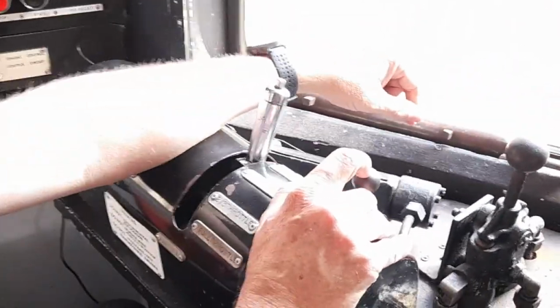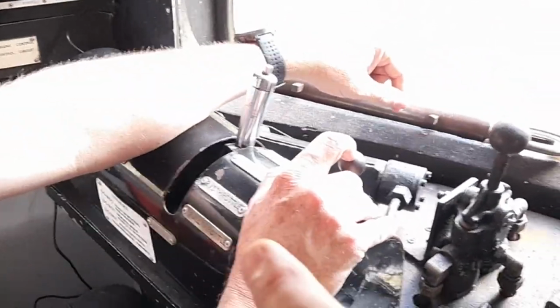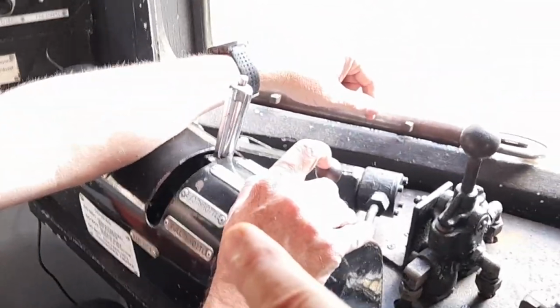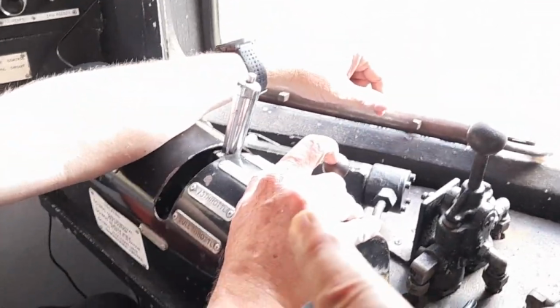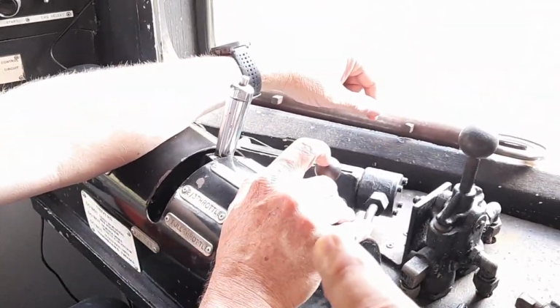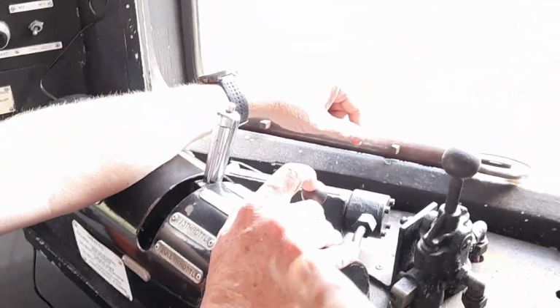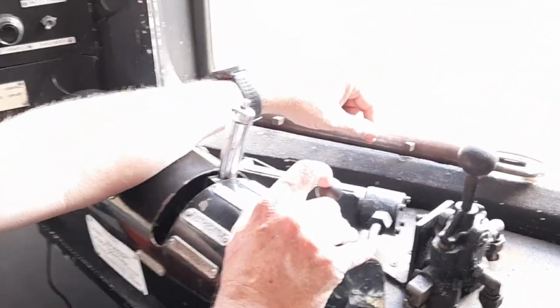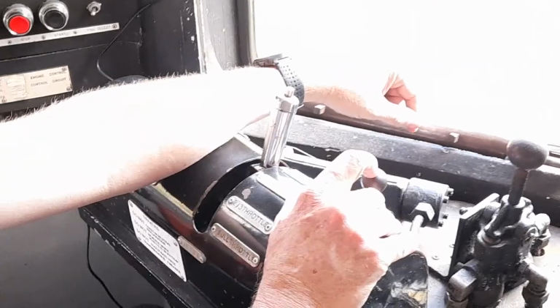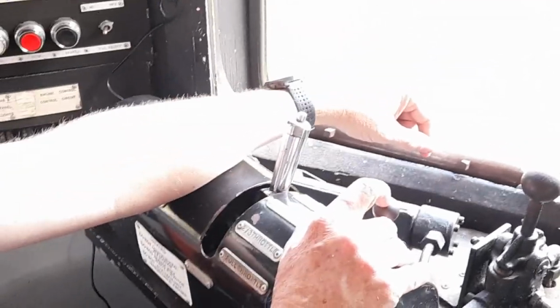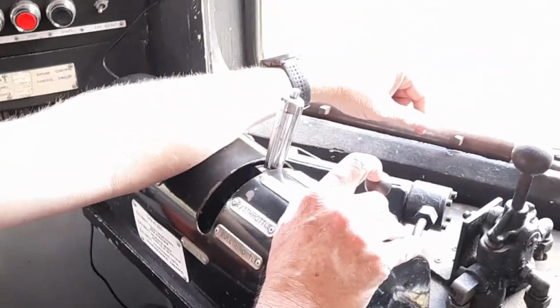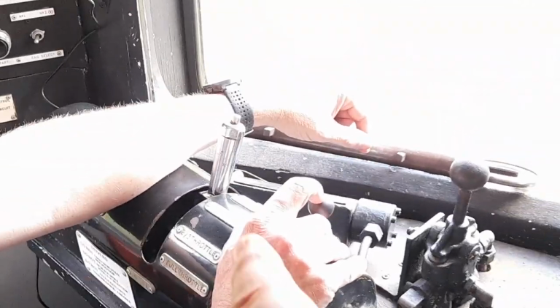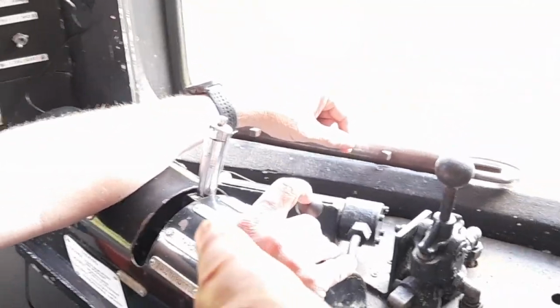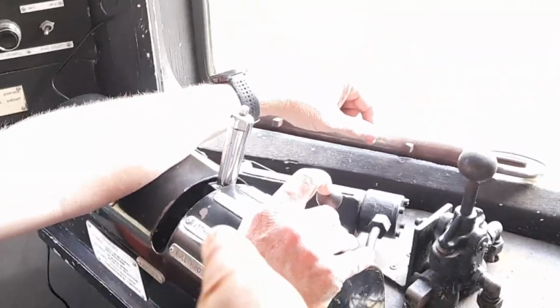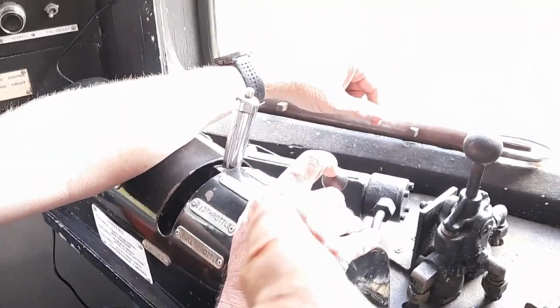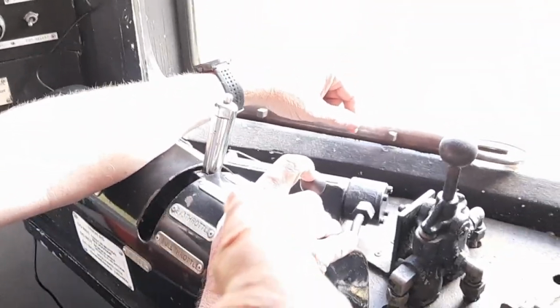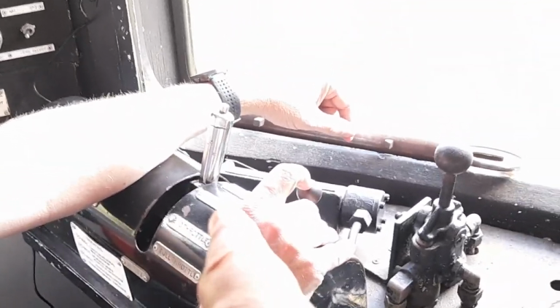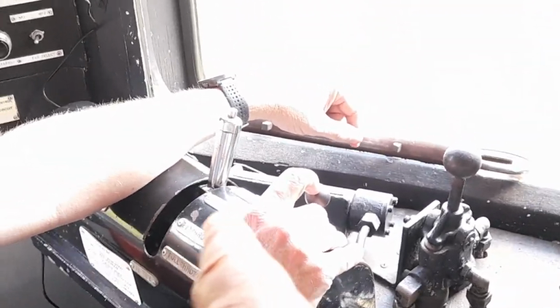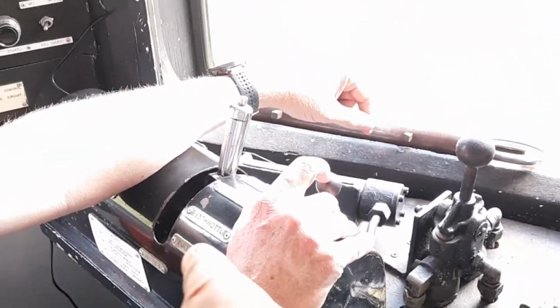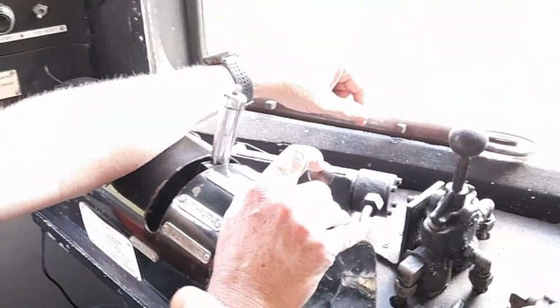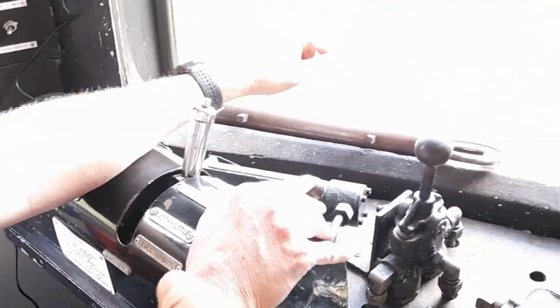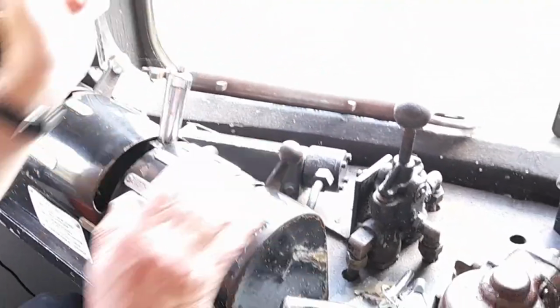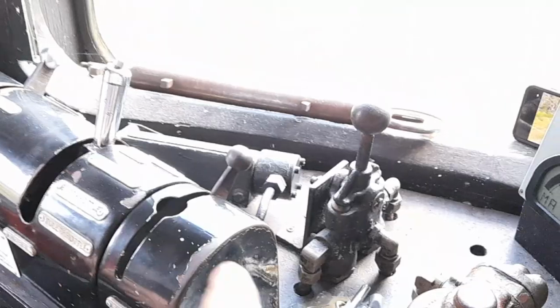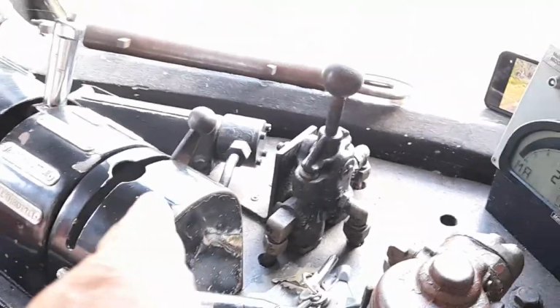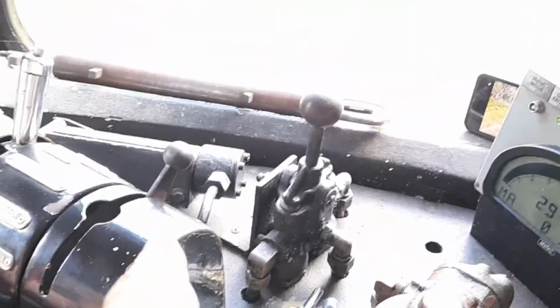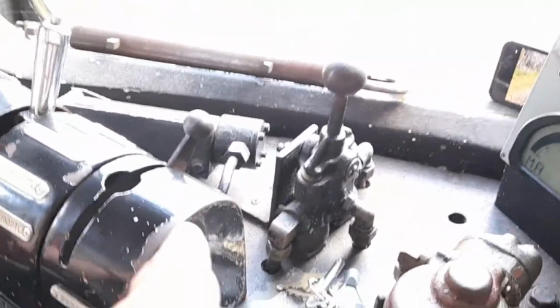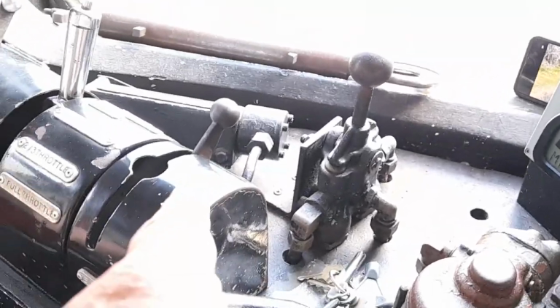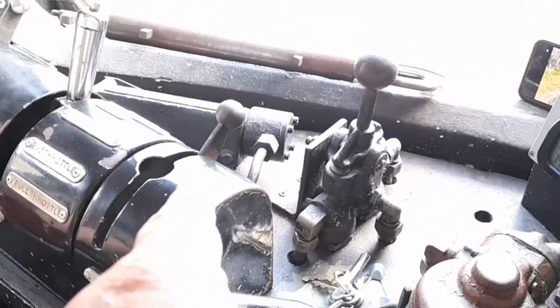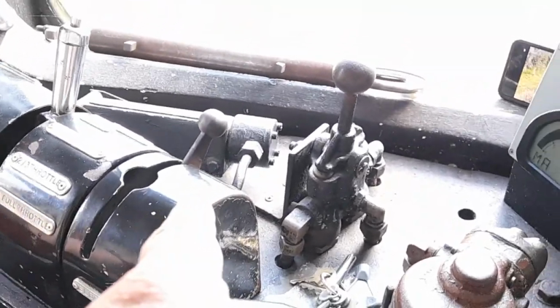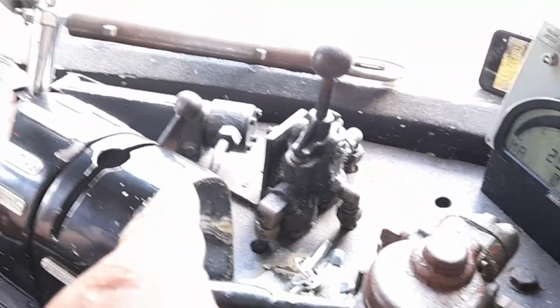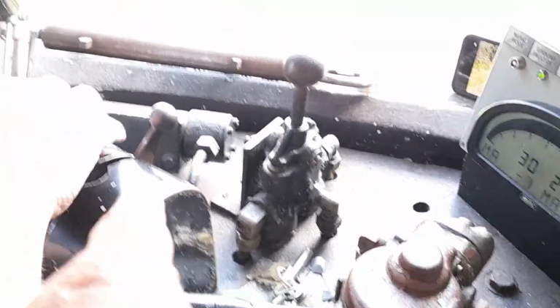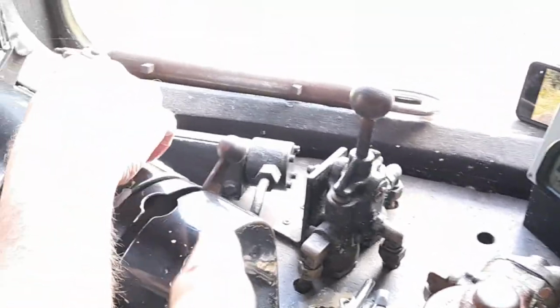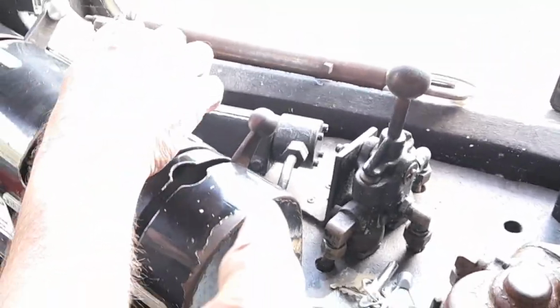Over there you have your speed controllers, which are used with the diesel motor — one third, two thirds, full. That's for diesel. In electric traction, this has to be set to idle.